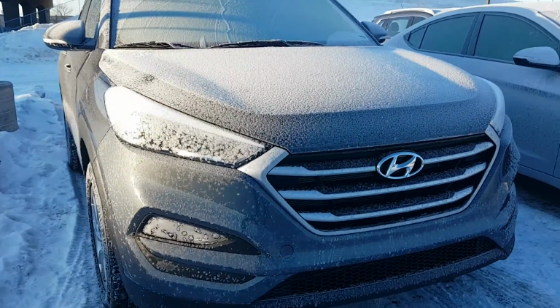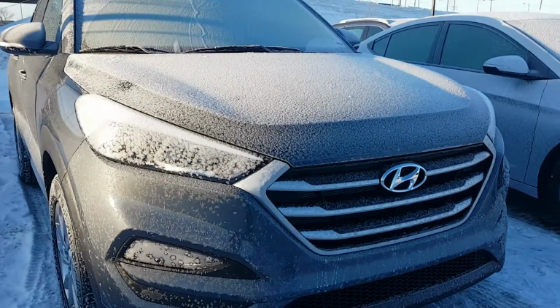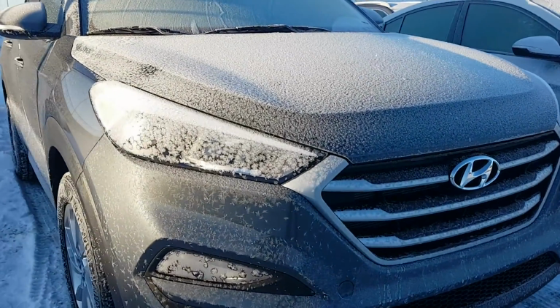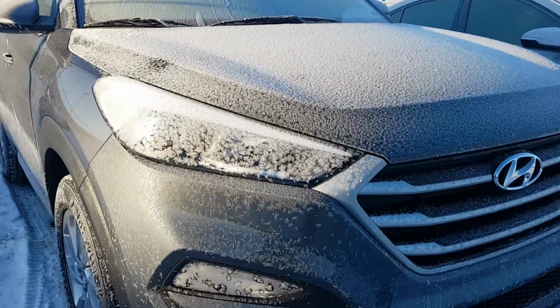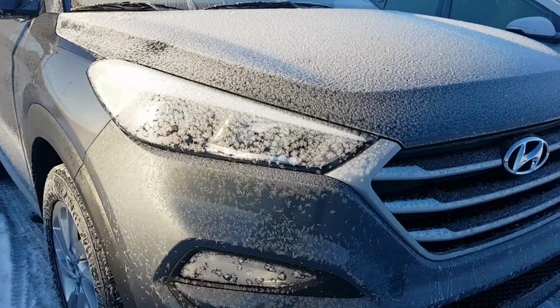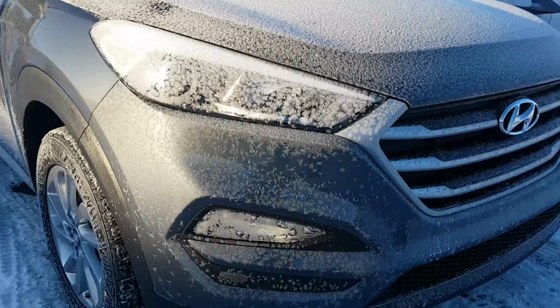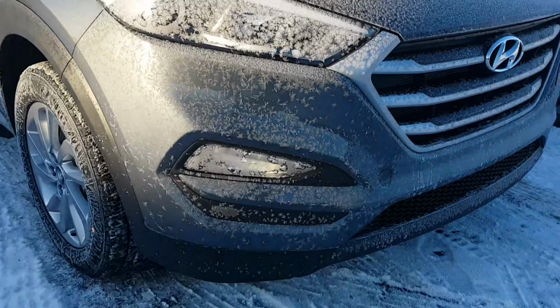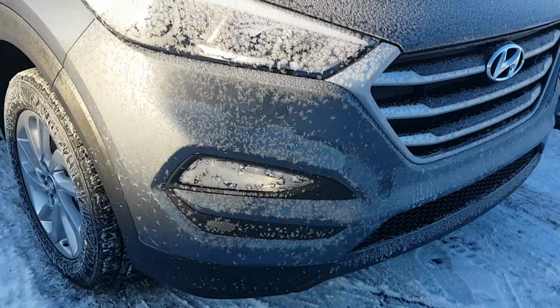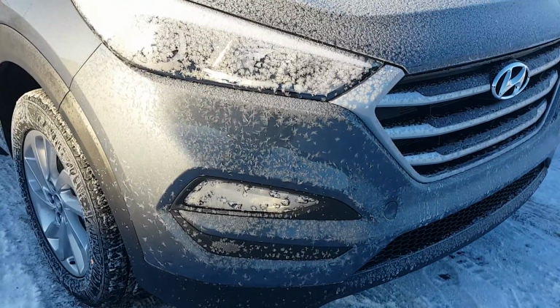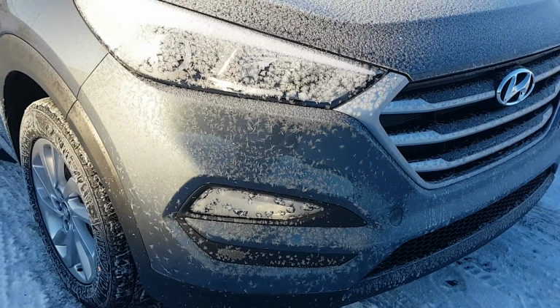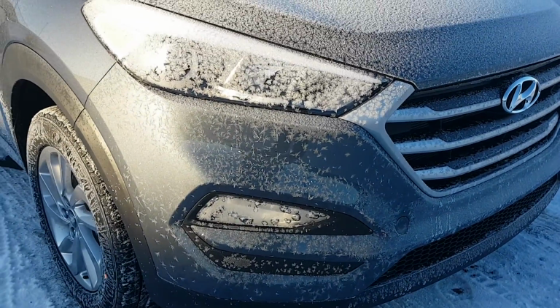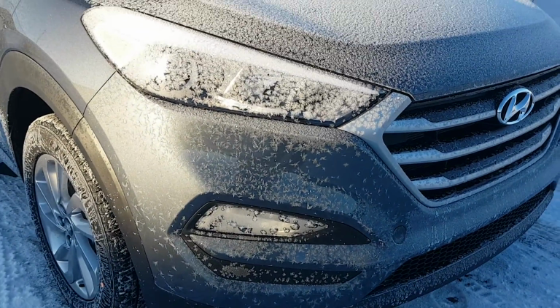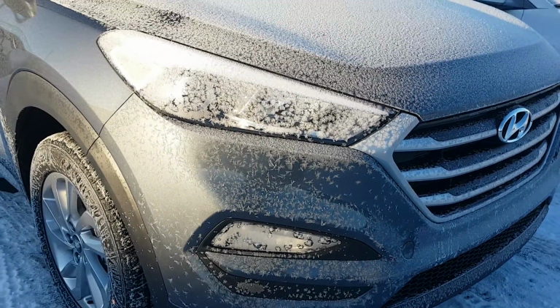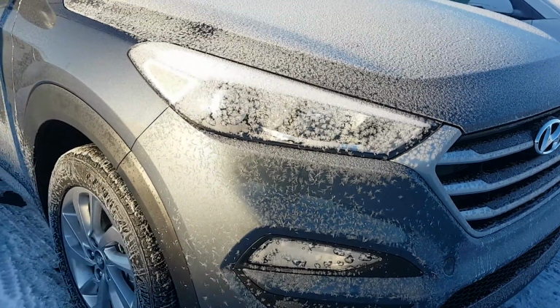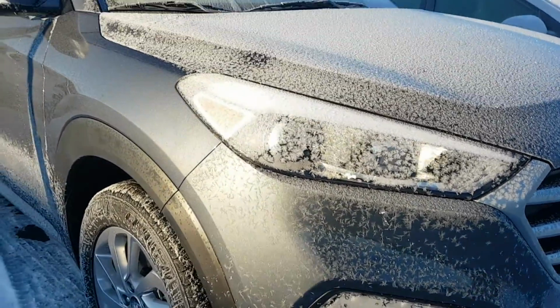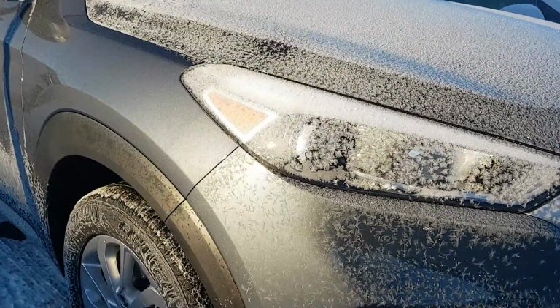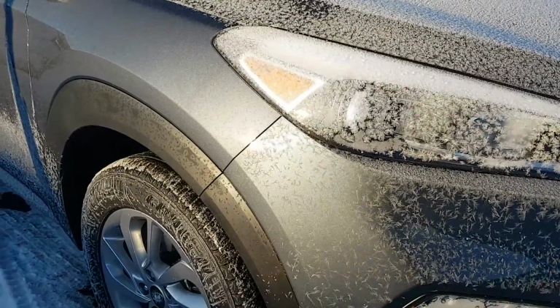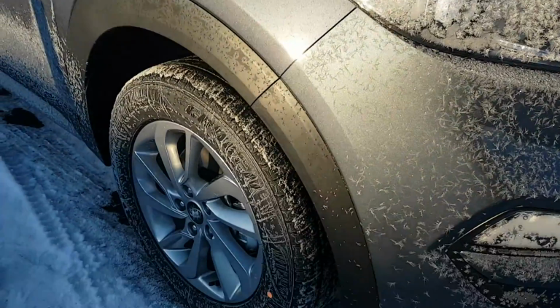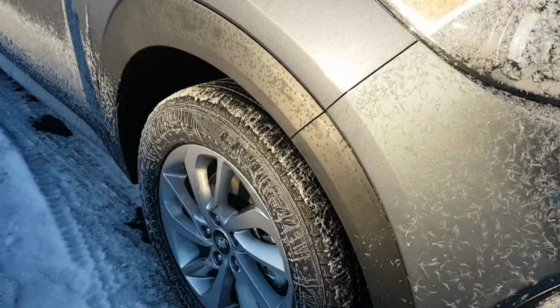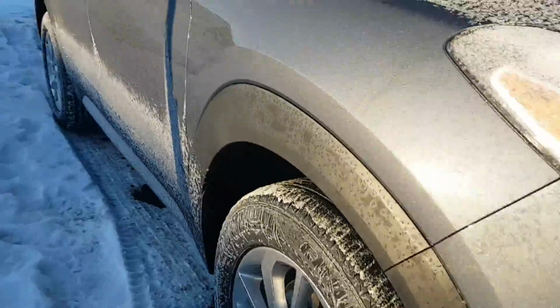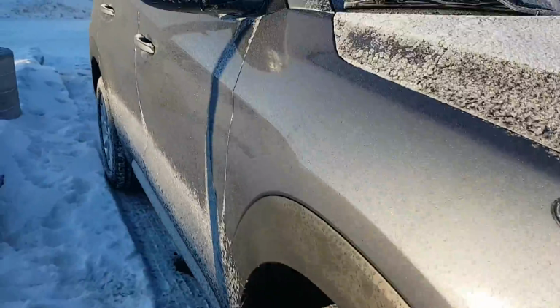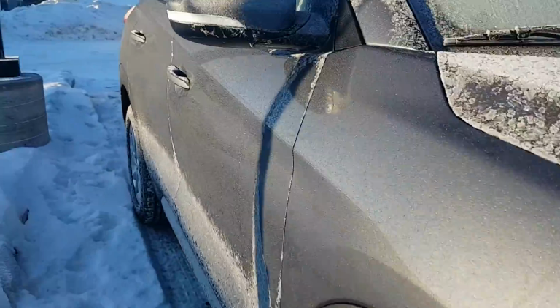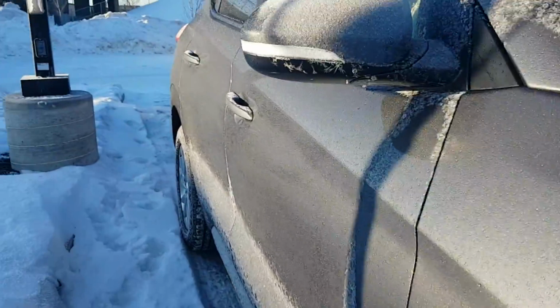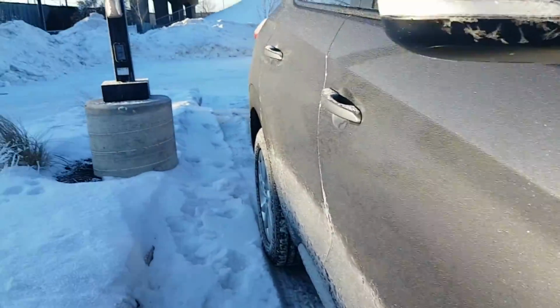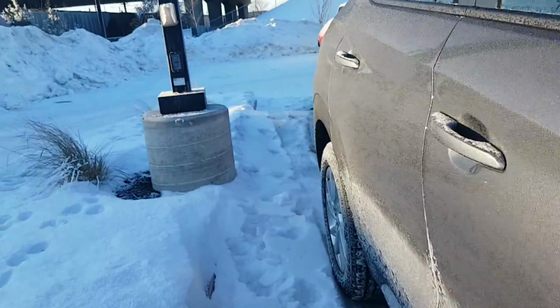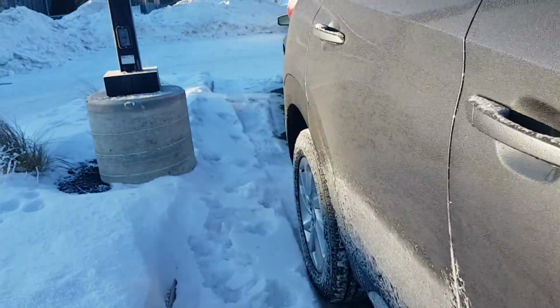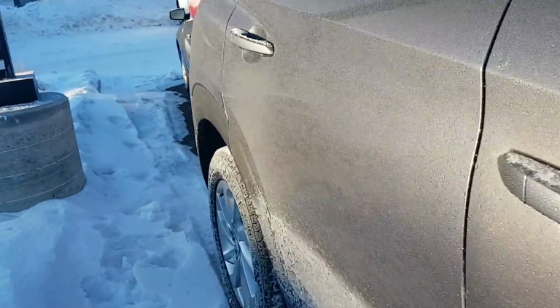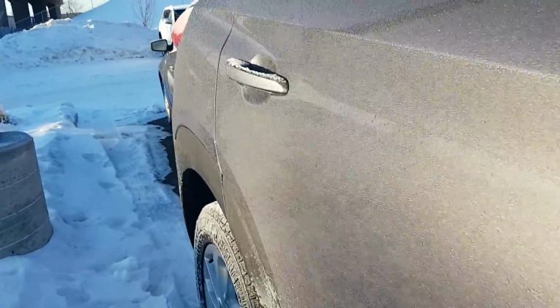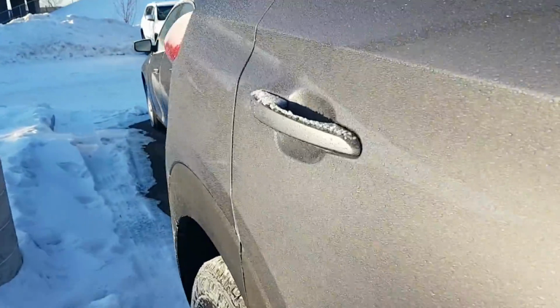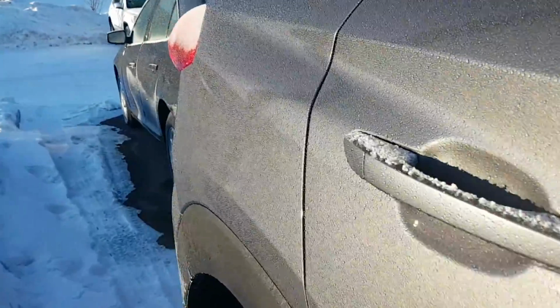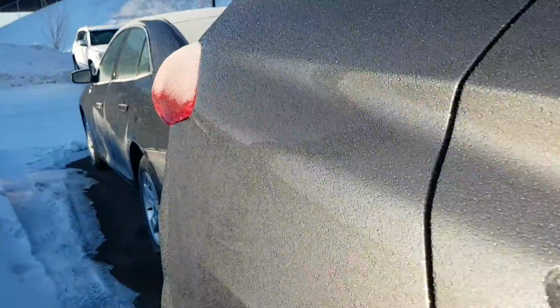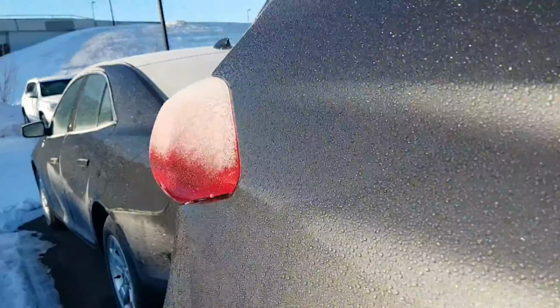Right there you've got the fog lights and daytime running lights on the front end, and the rims. Tucsons are known for the space in the trunk, as you can see — I'm going to show you right now.